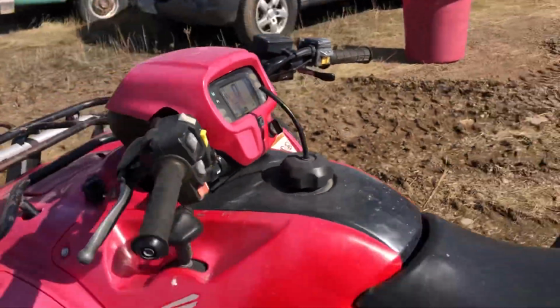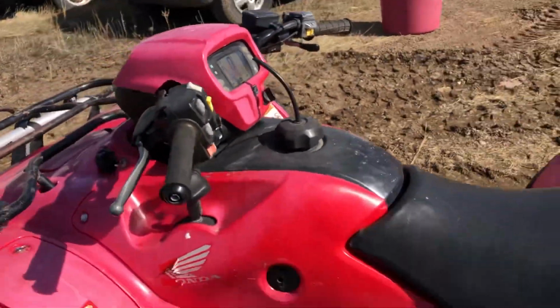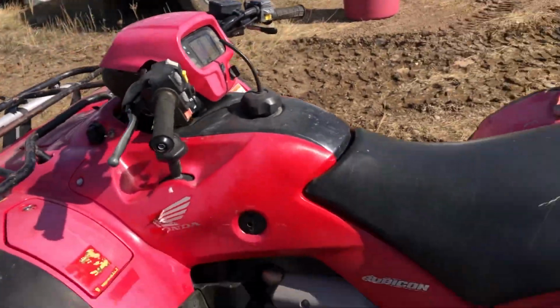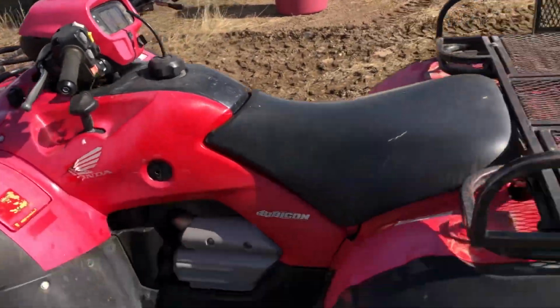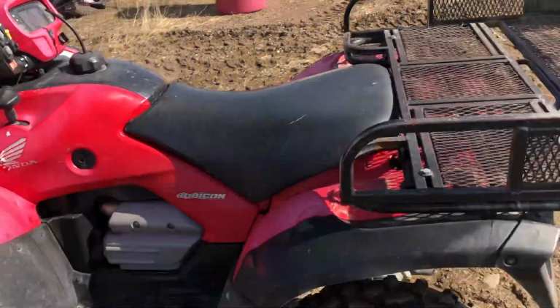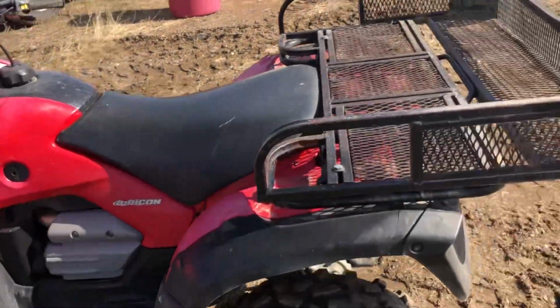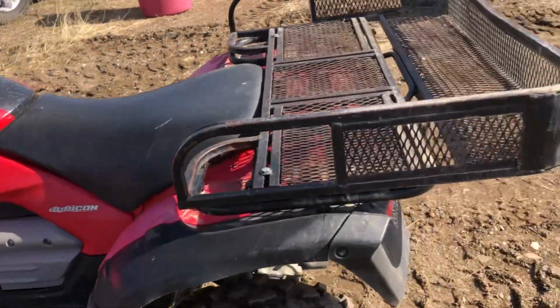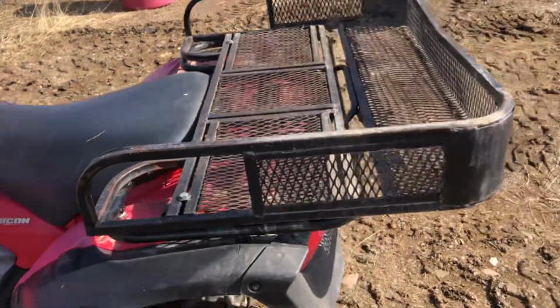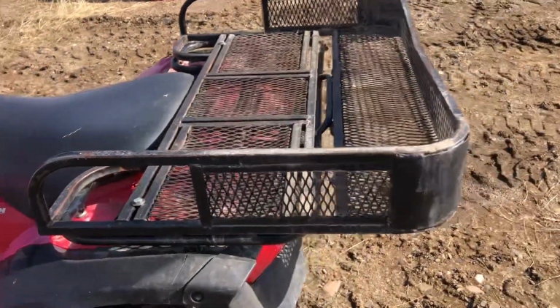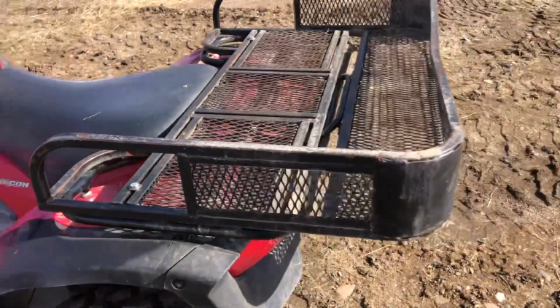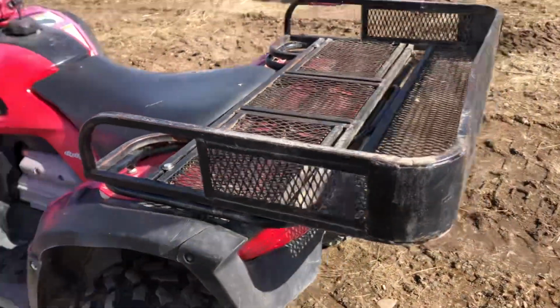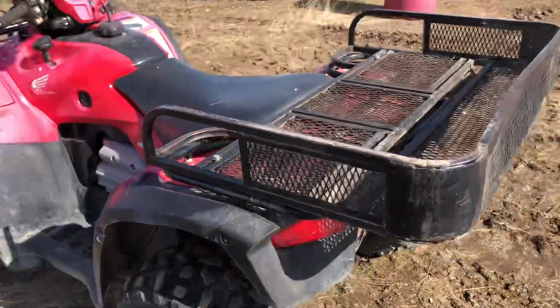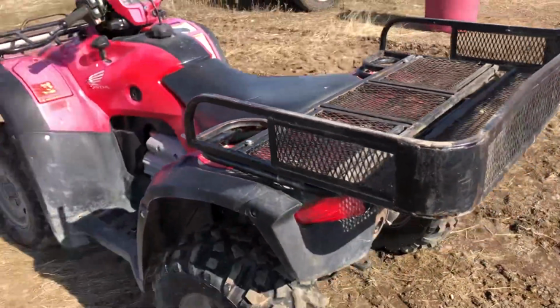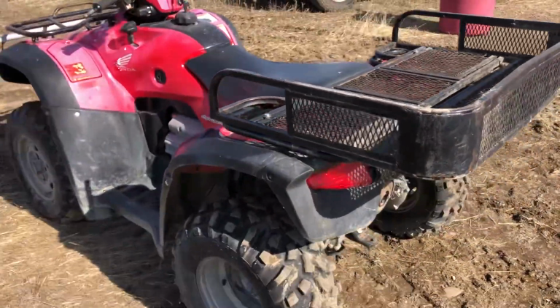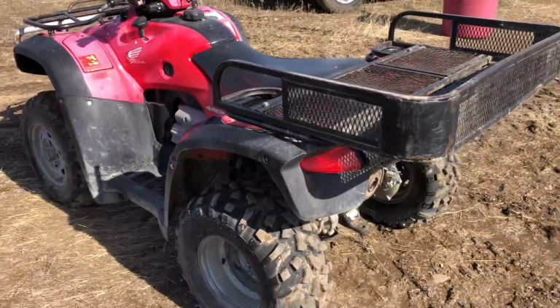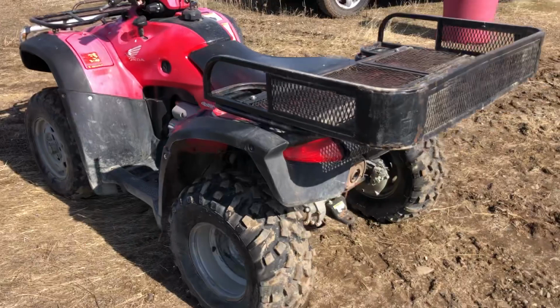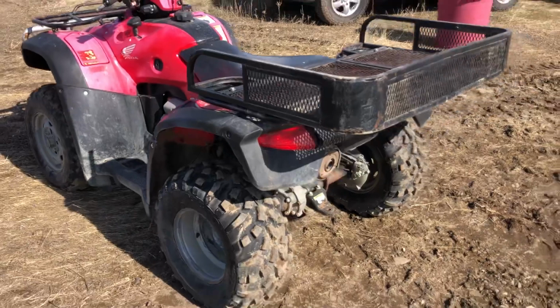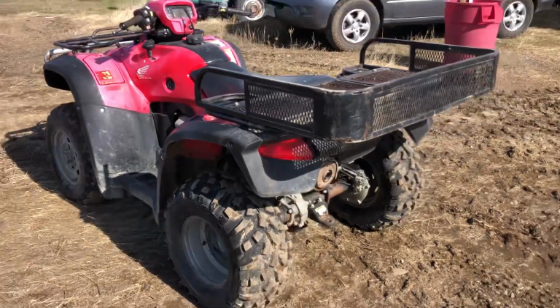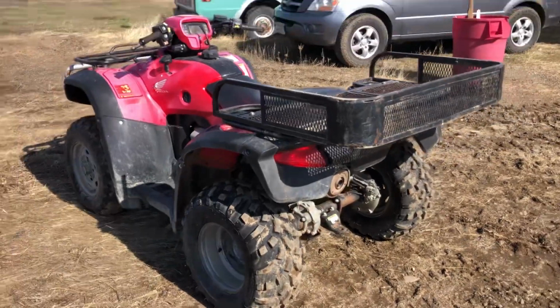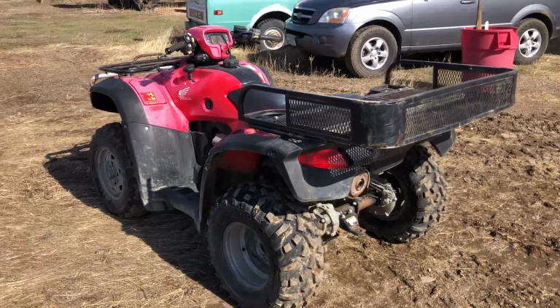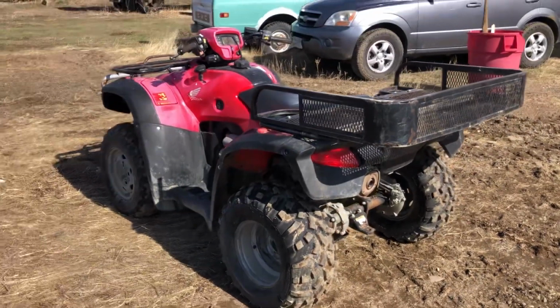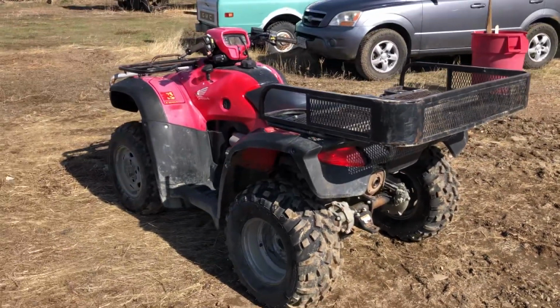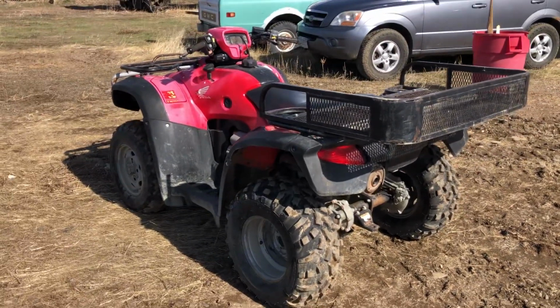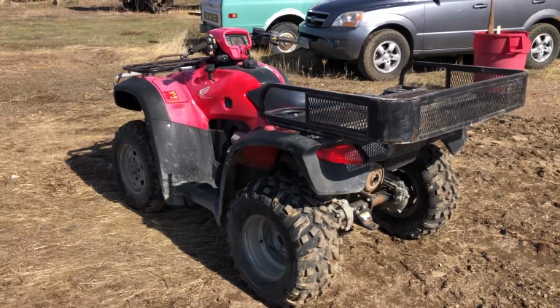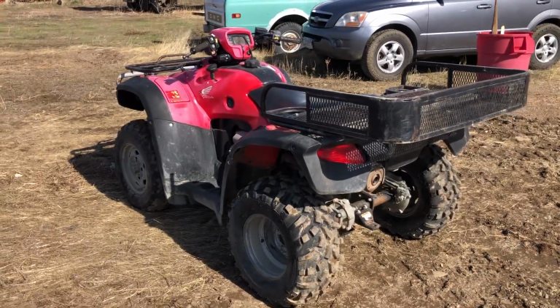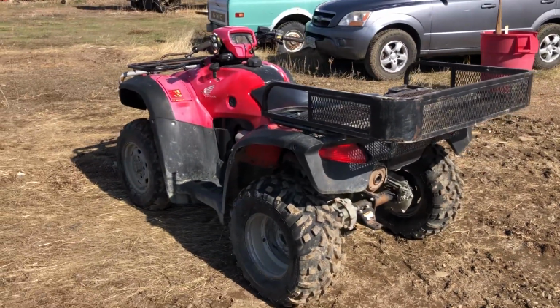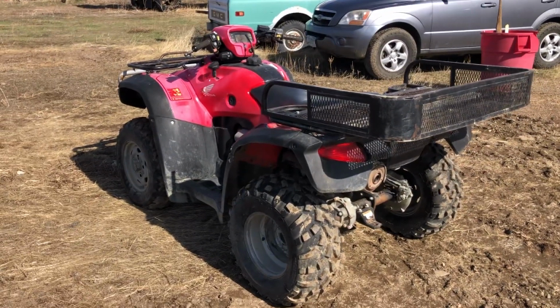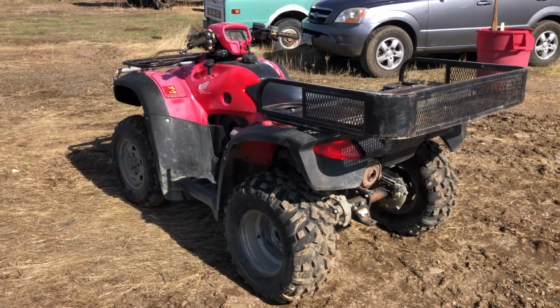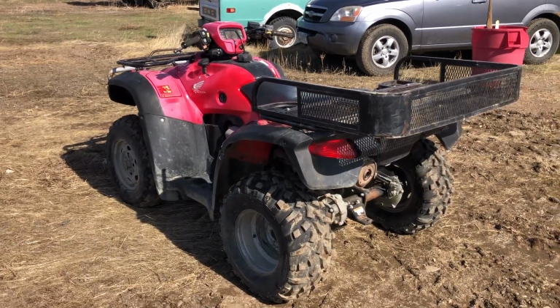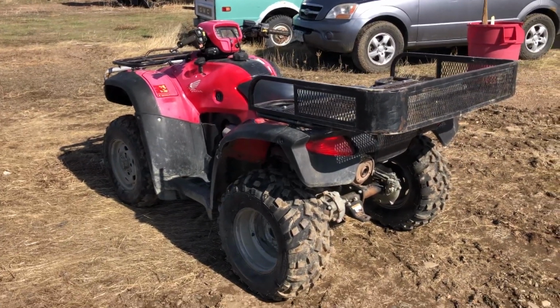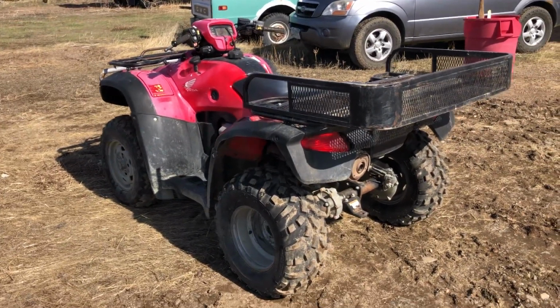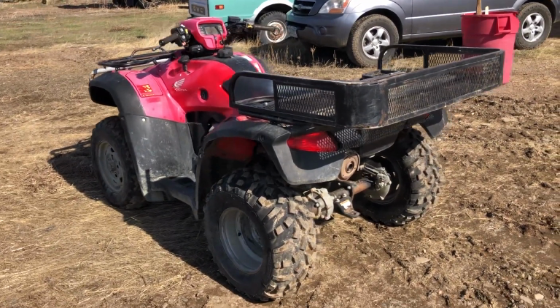That's pretty much what I've experienced every single time I've touched it. Thanks for looking.